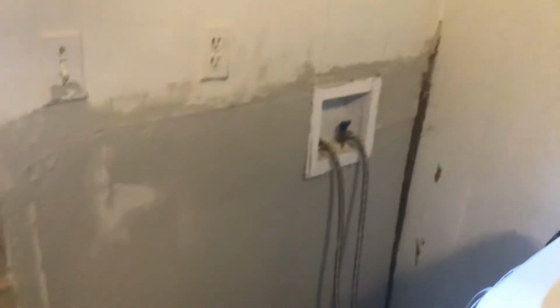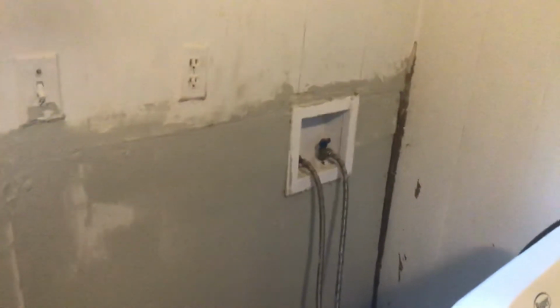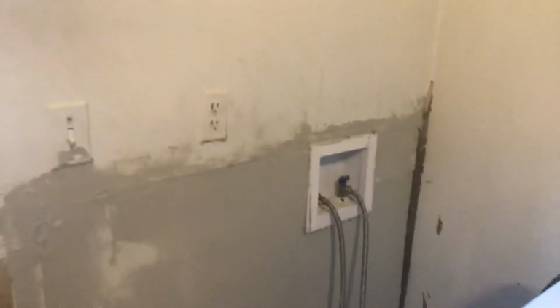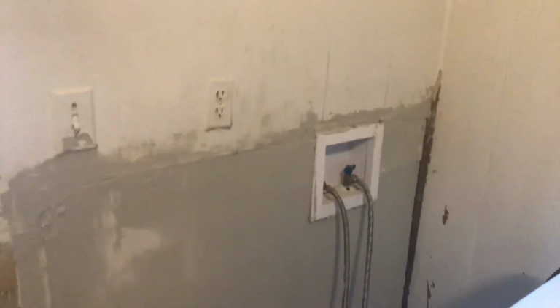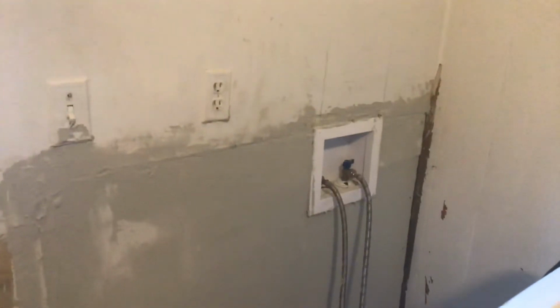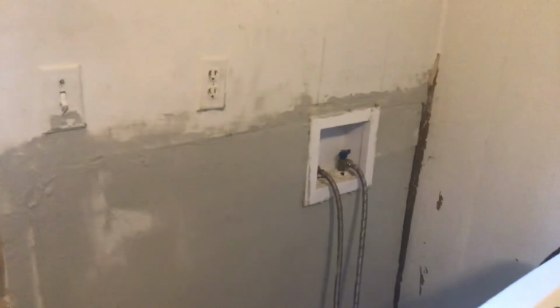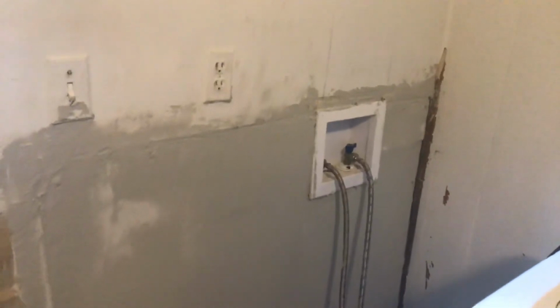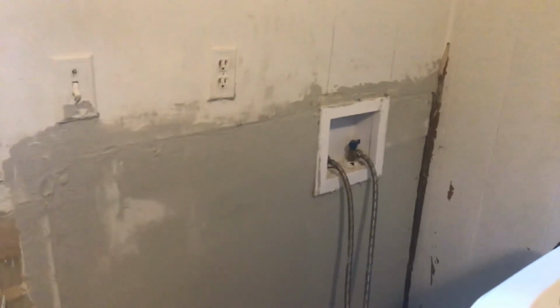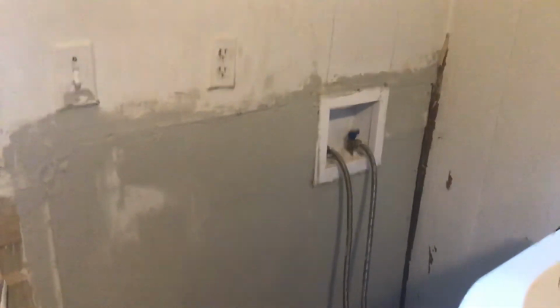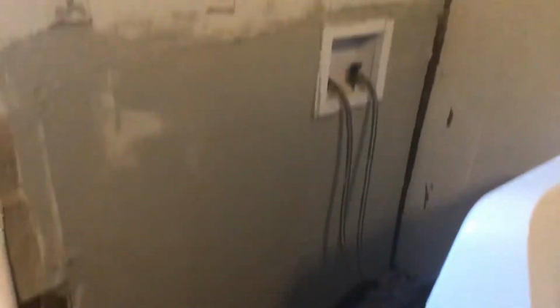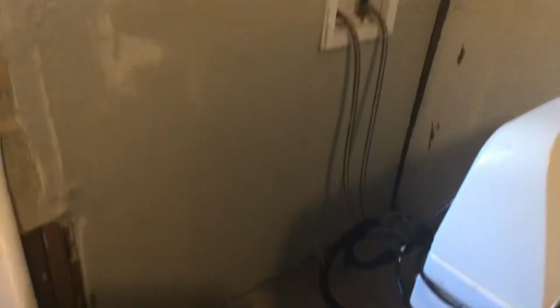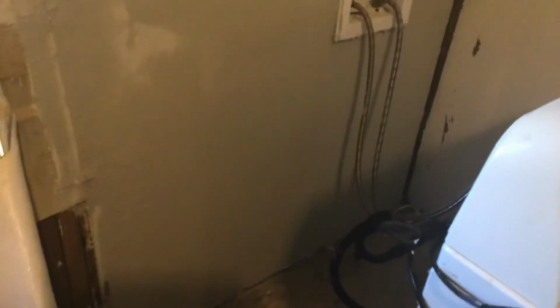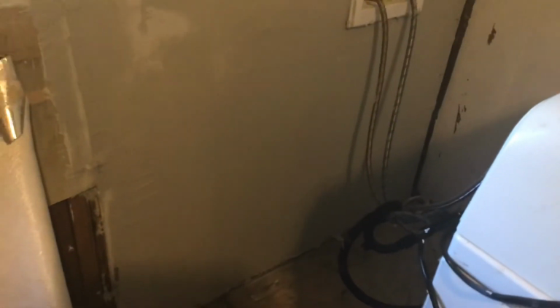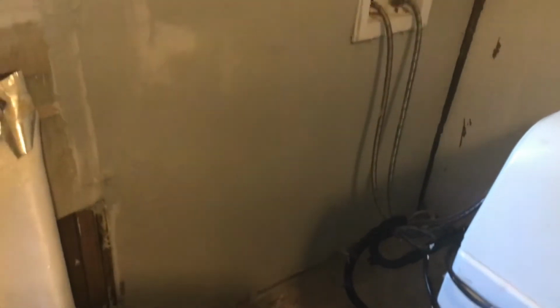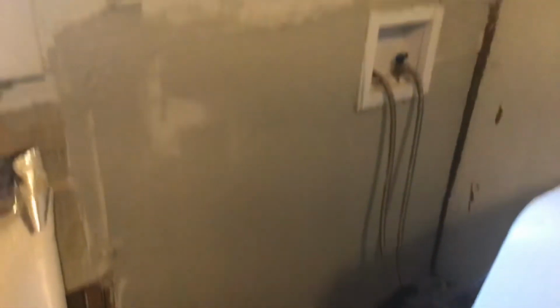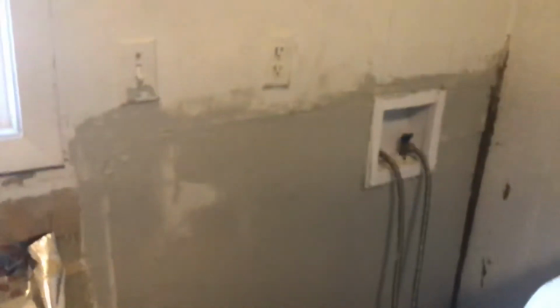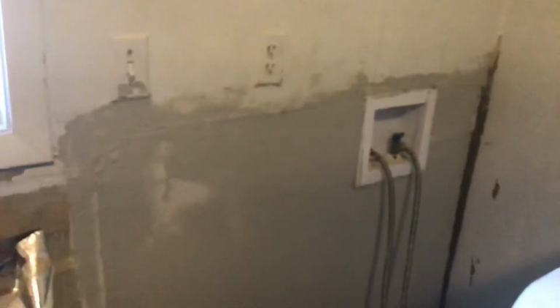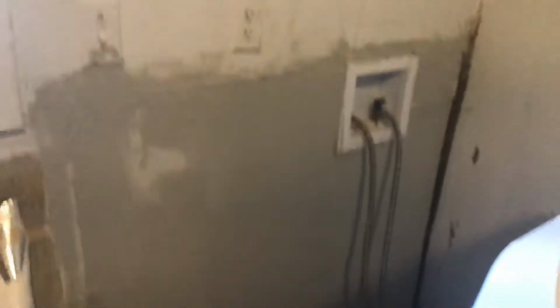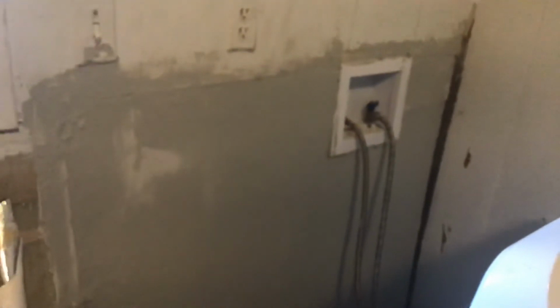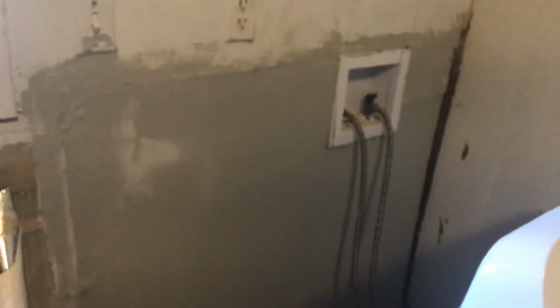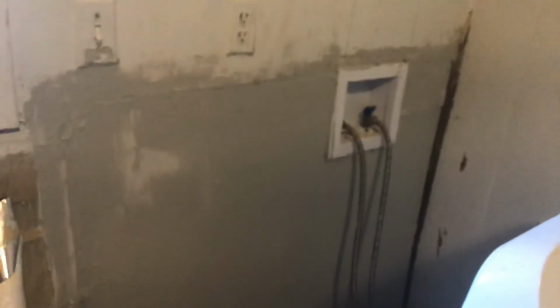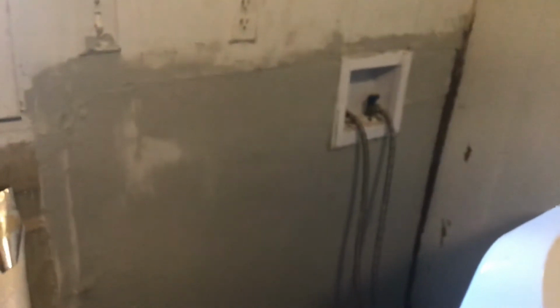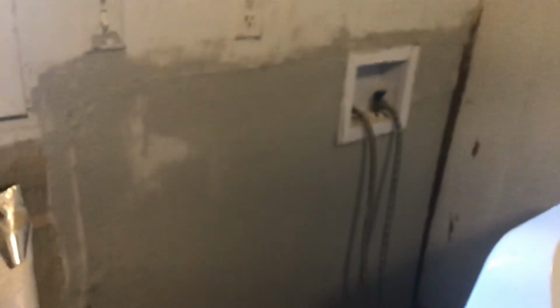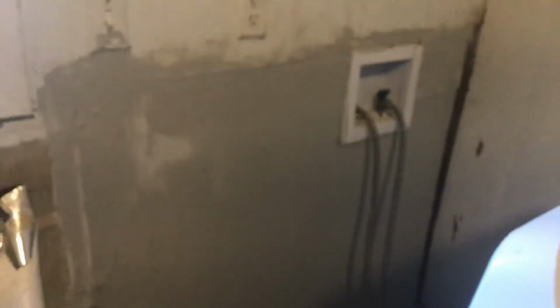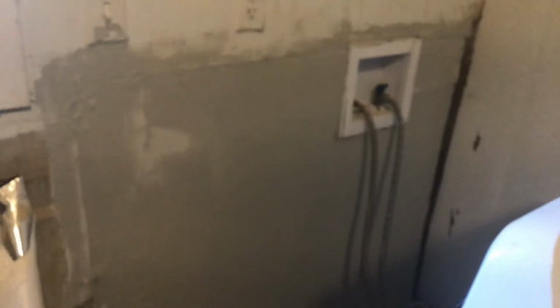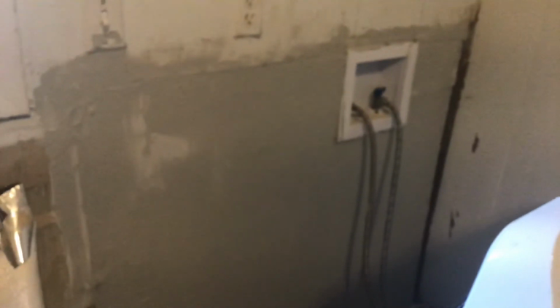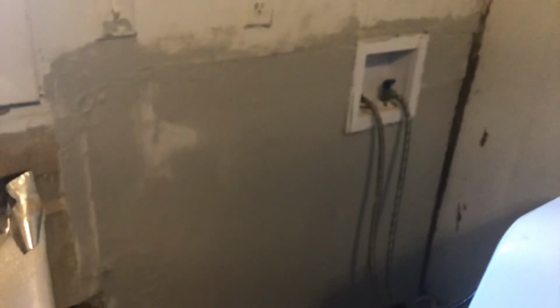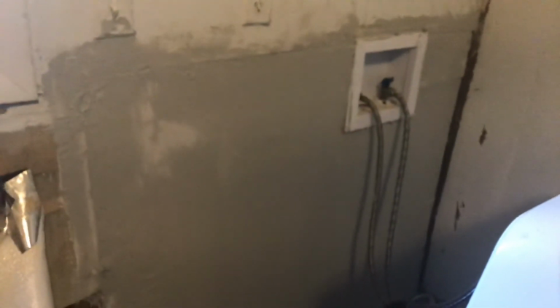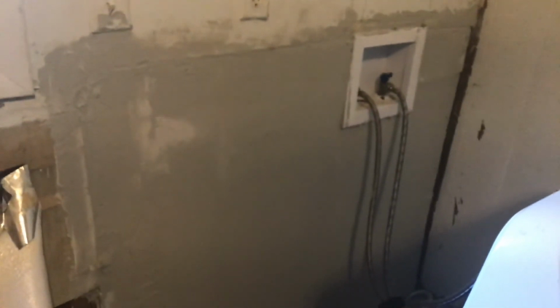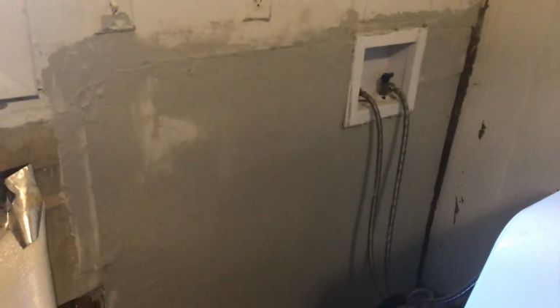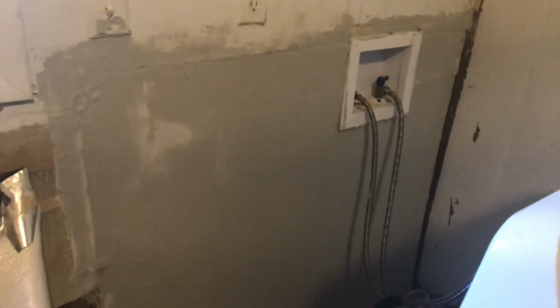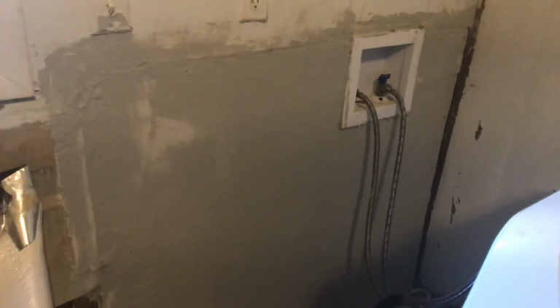Alrighty, so that's the long and short of it, lovely people. Y'all have an absolutely fabulous day. This is my DIY kitchen project — another phase finished. Have a good day.